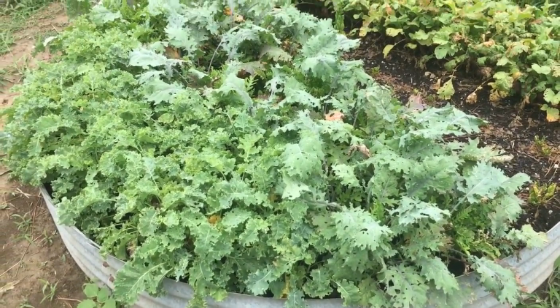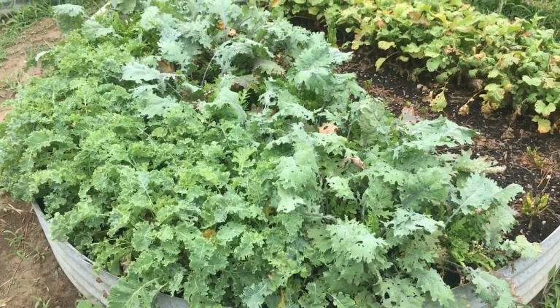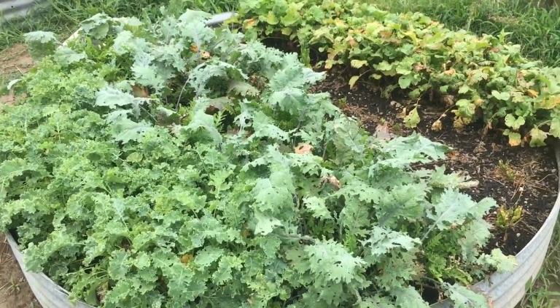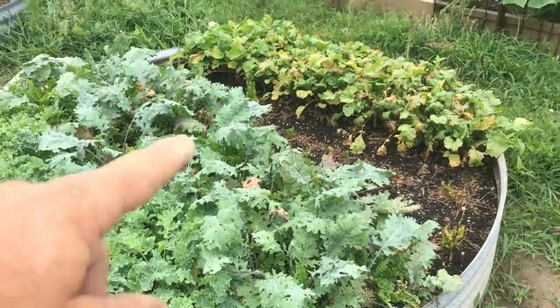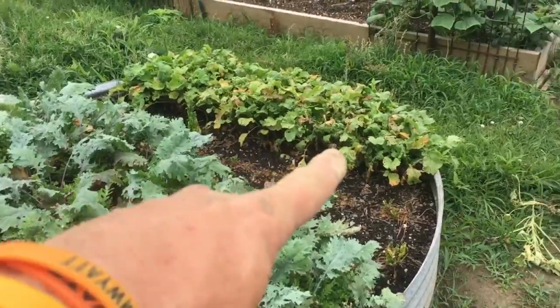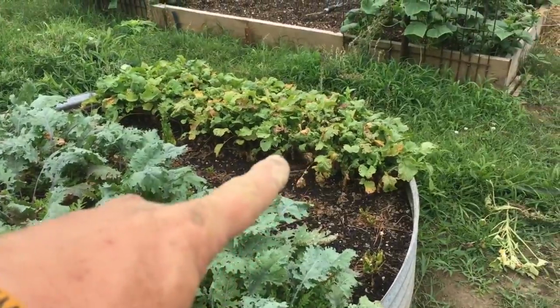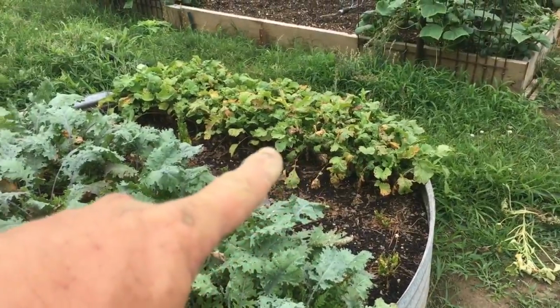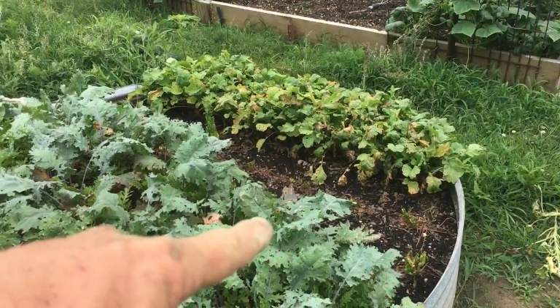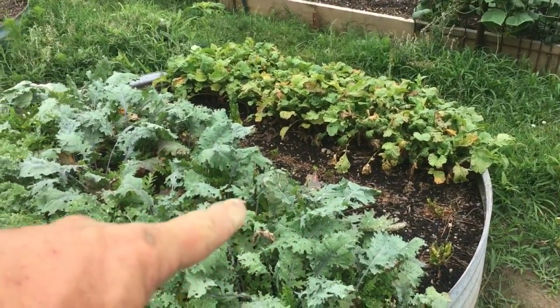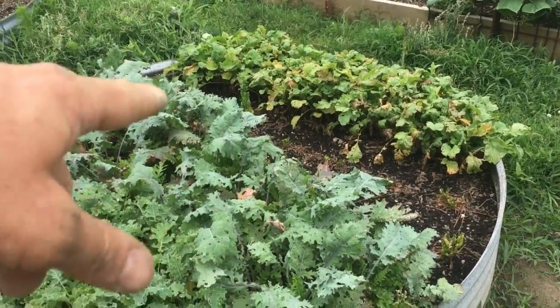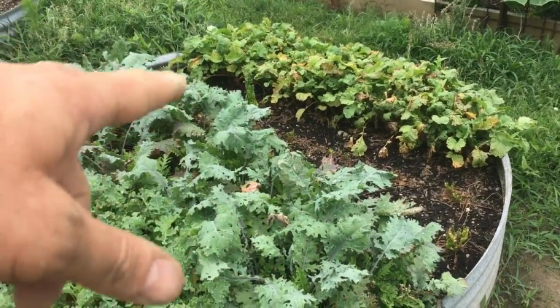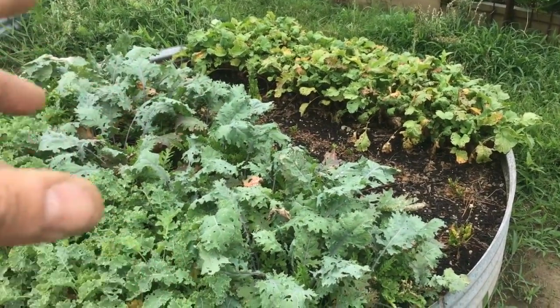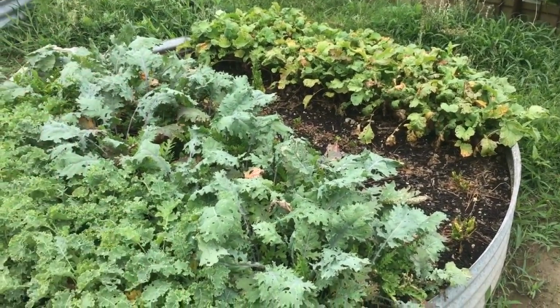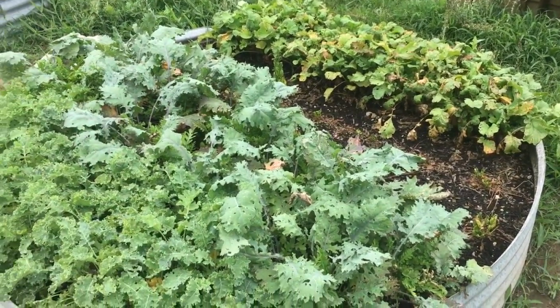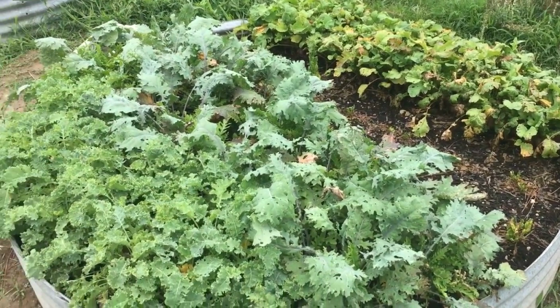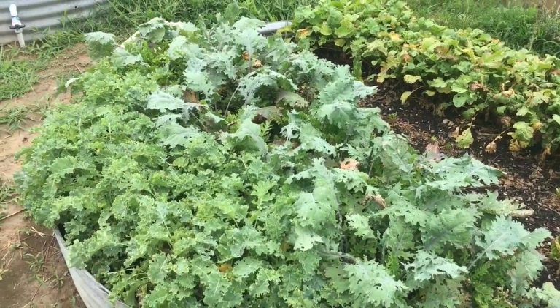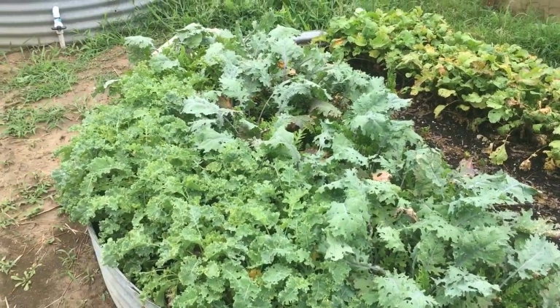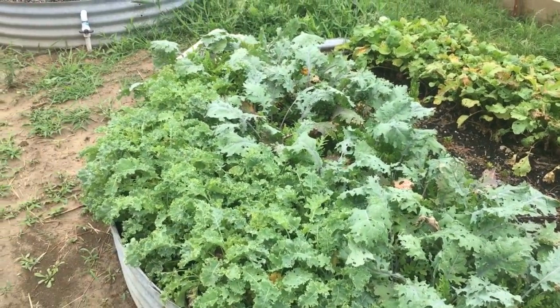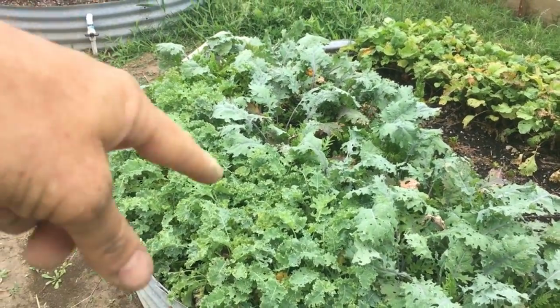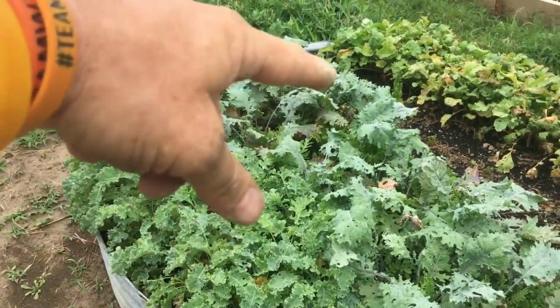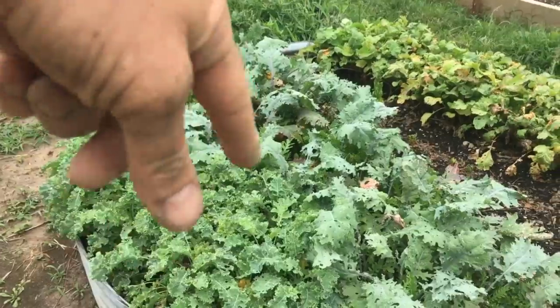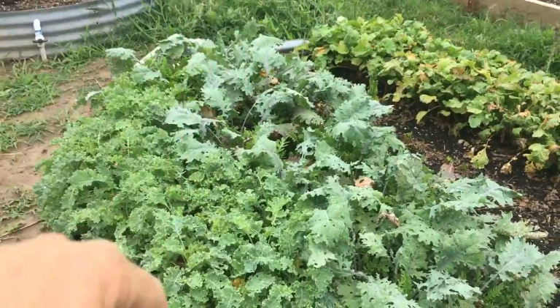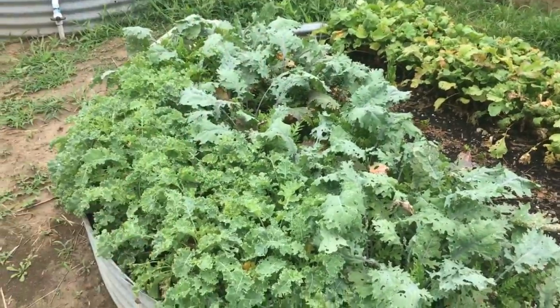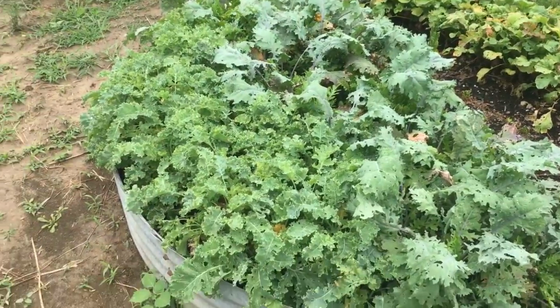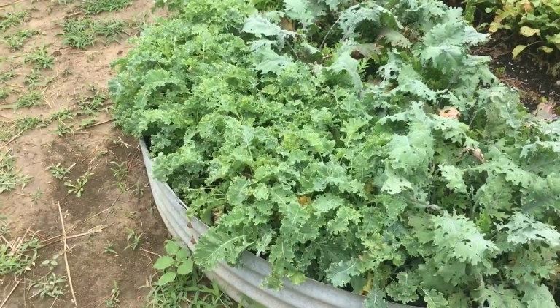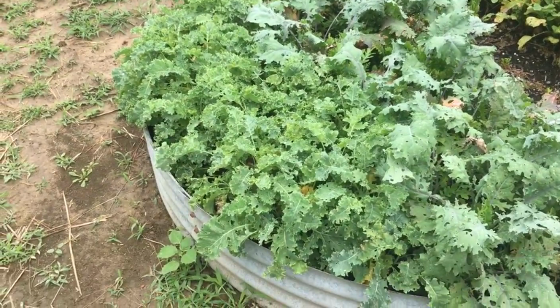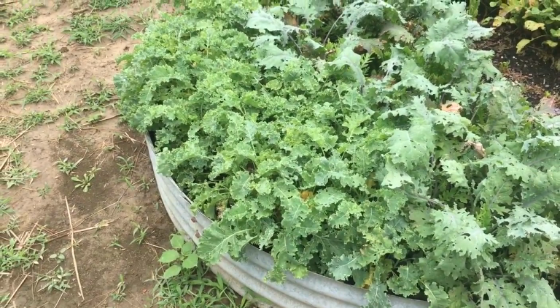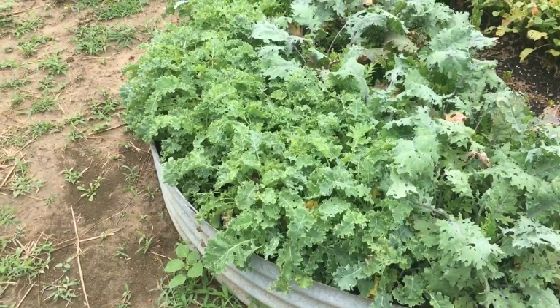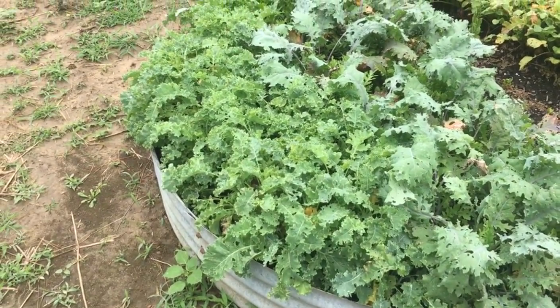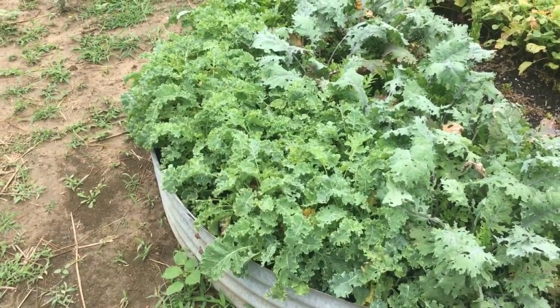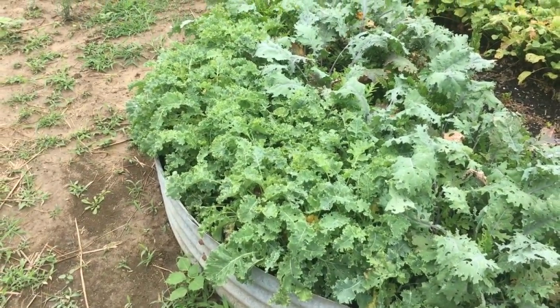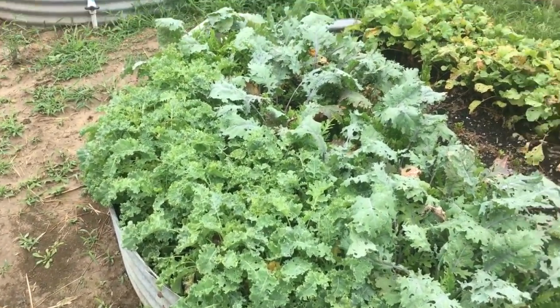These greens — of course our radishes are played out. The spinach never did anything because I think it was just too hot when I planted it. And then our two types of kale, they're still doing good. We've been eating salad and stuff out of those.